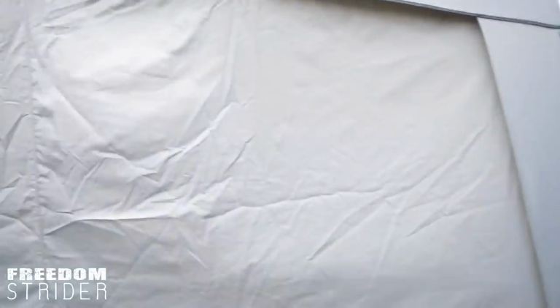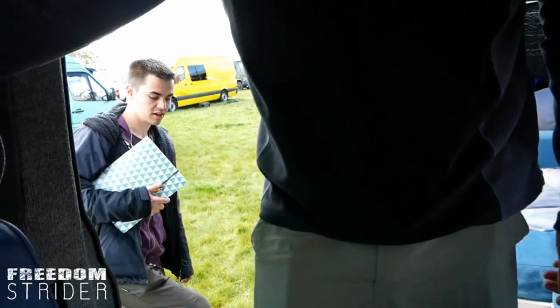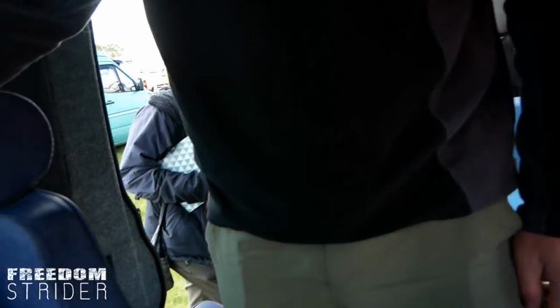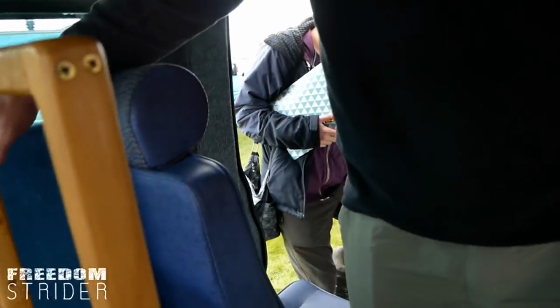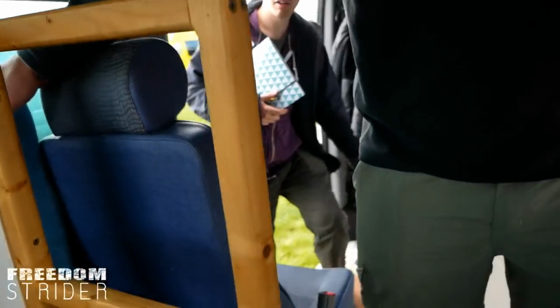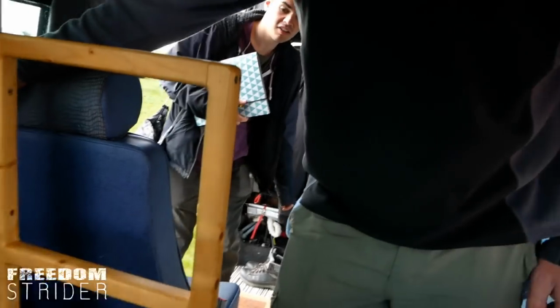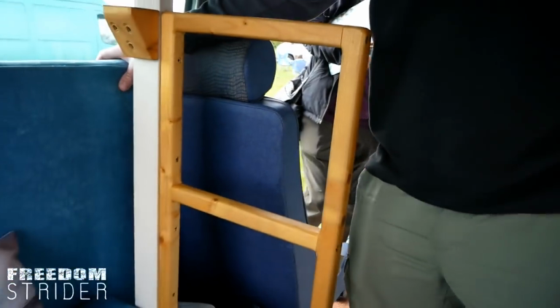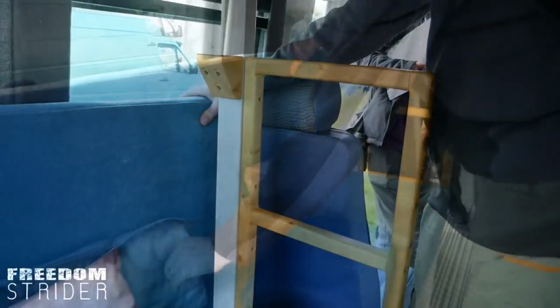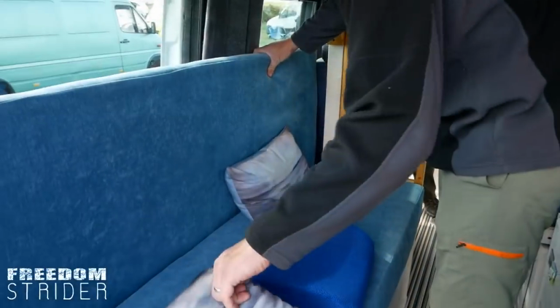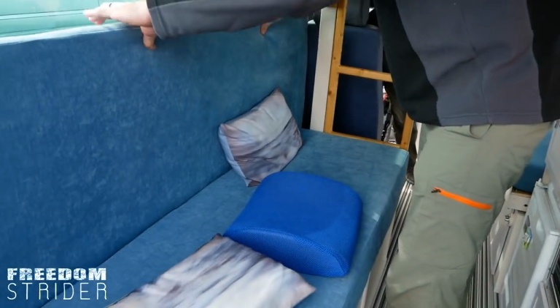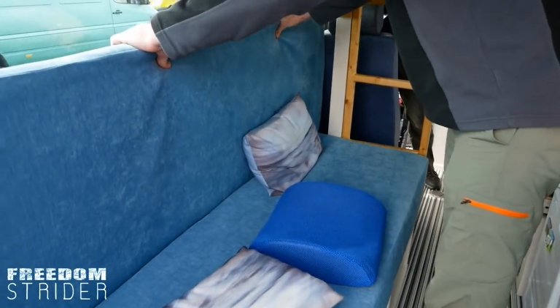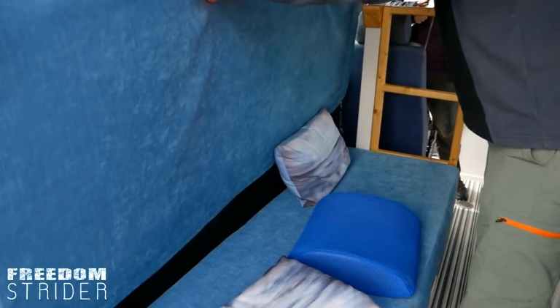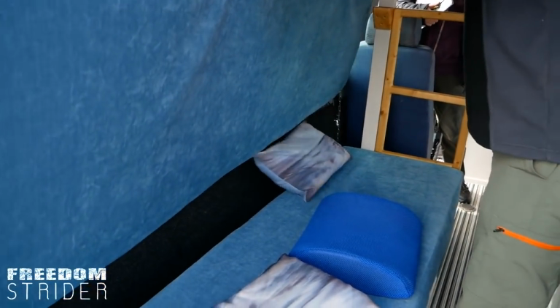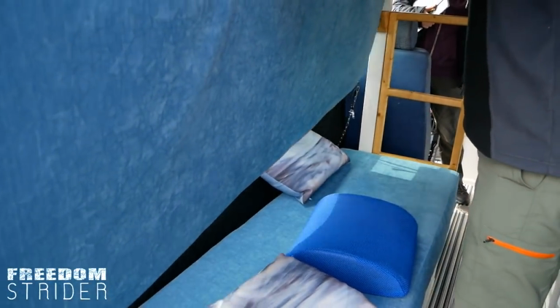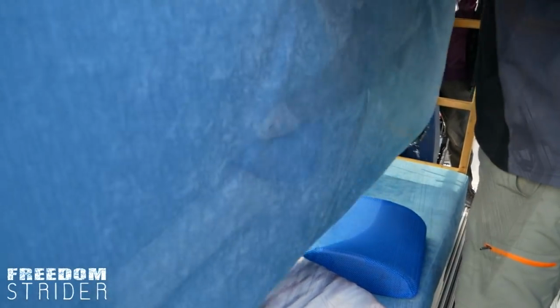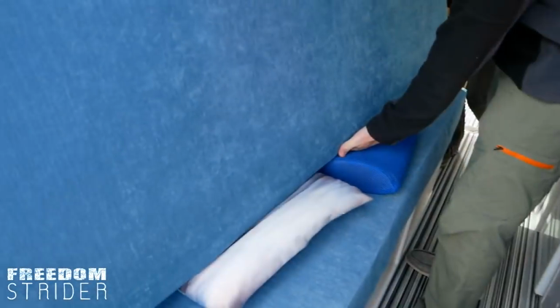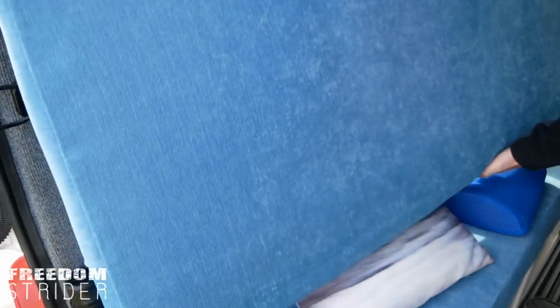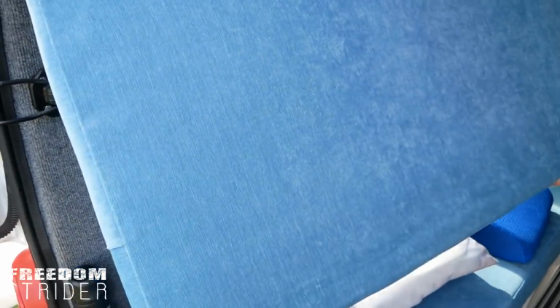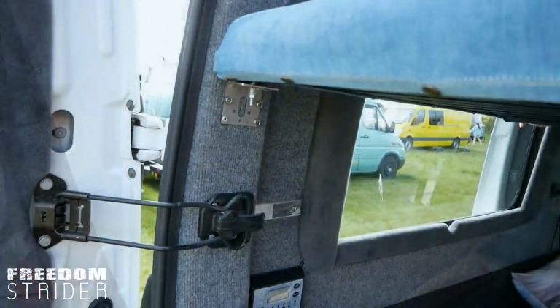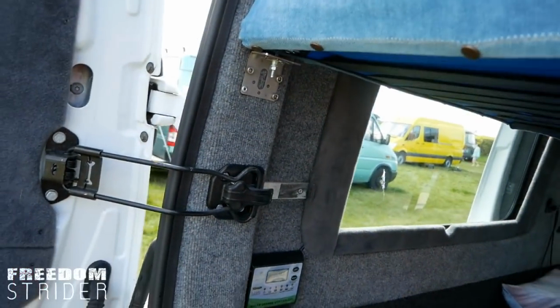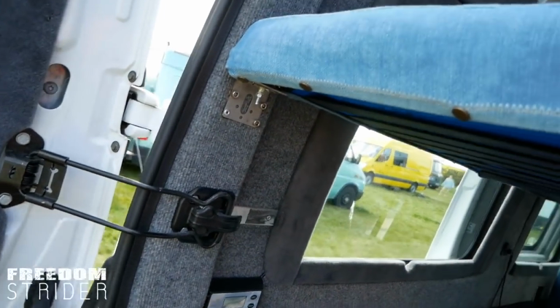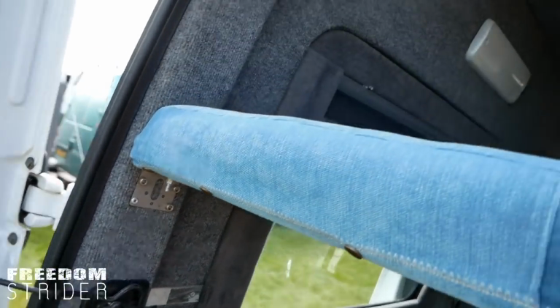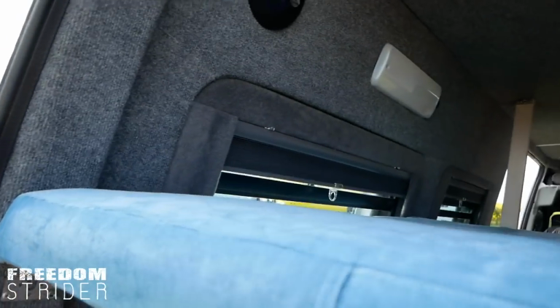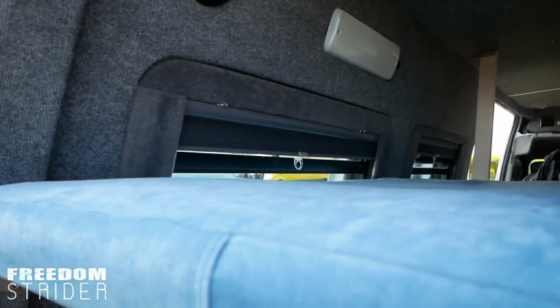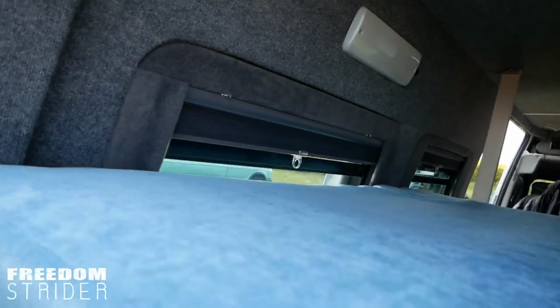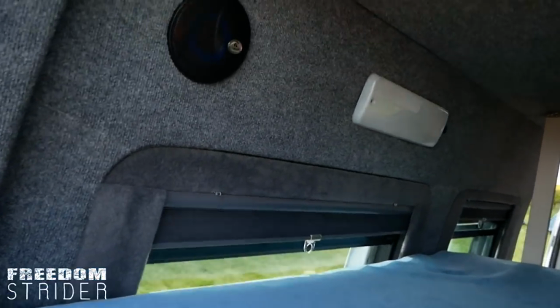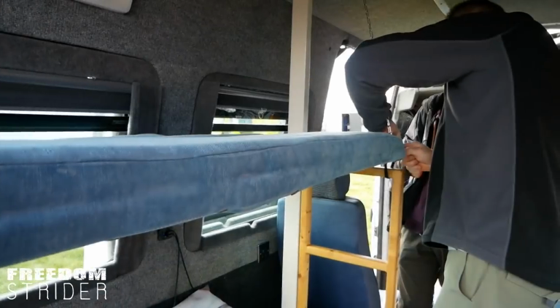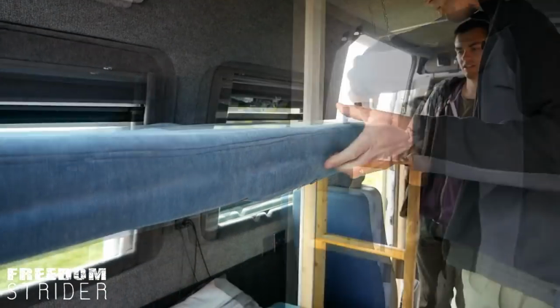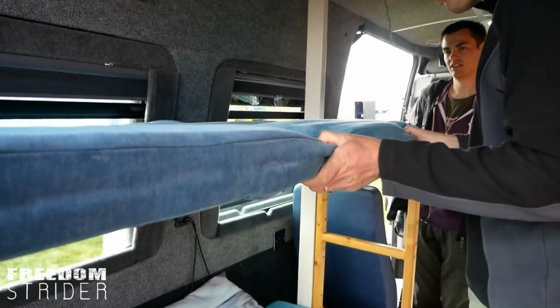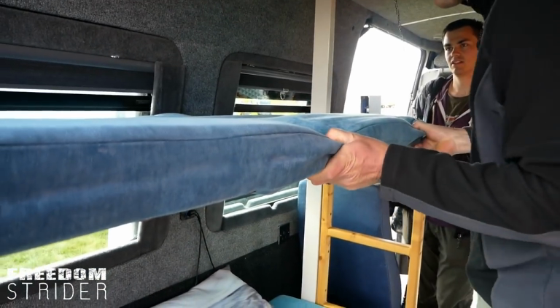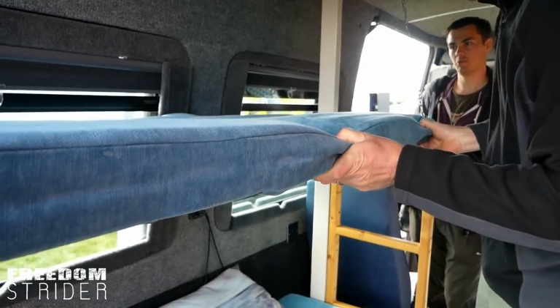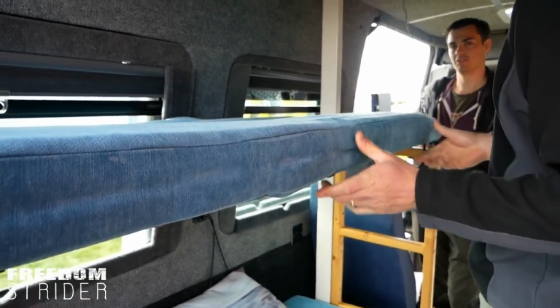So this becomes a bunk bed. This is a metal frame — which I can show you actually. That just locates on. That's a very neat design for a bunk bed. I like it.